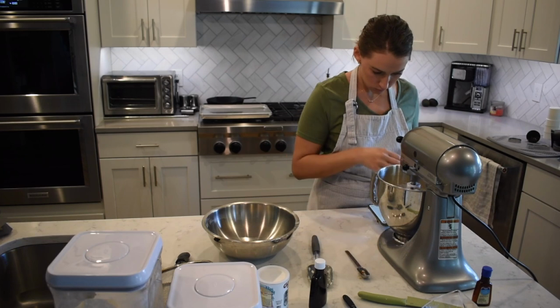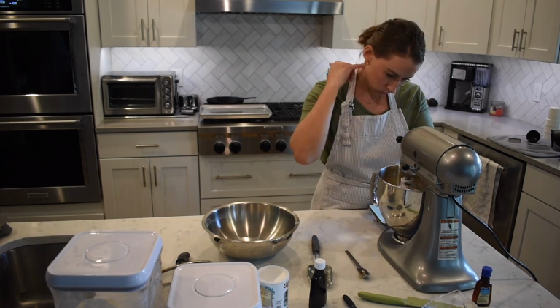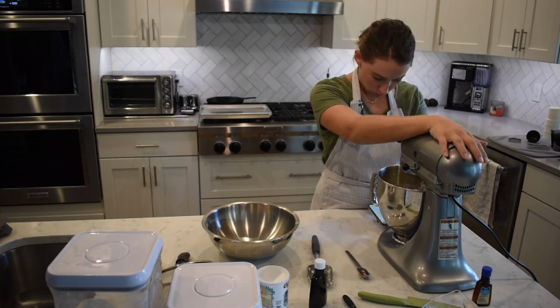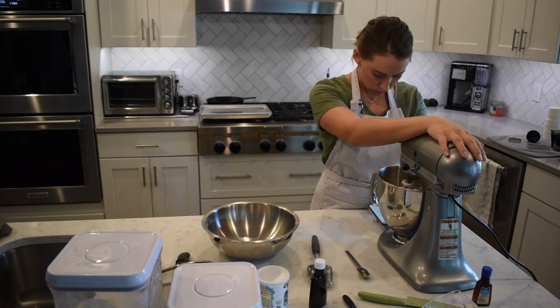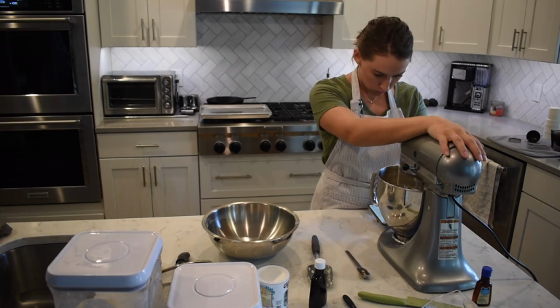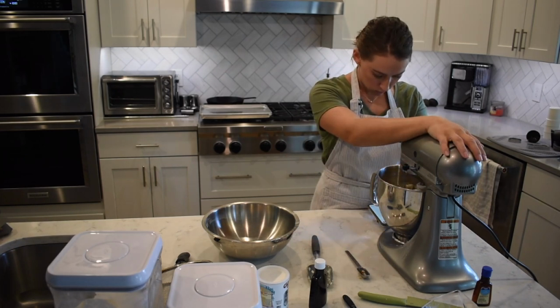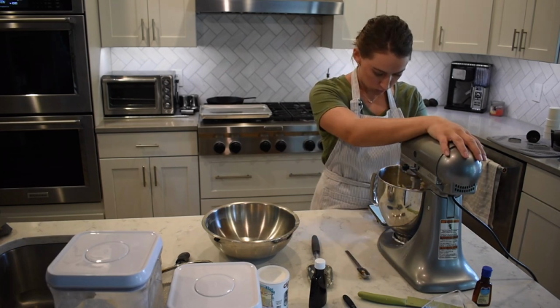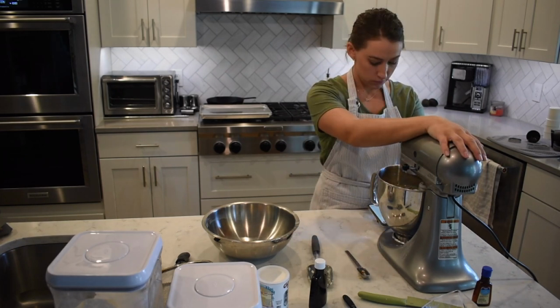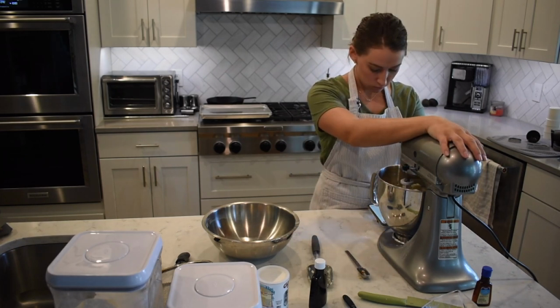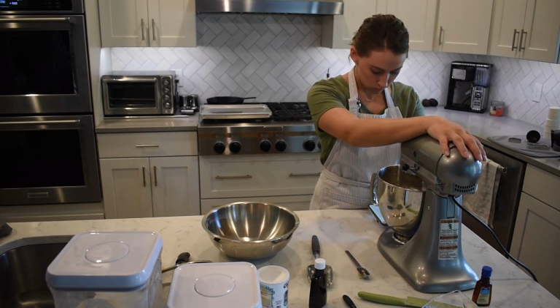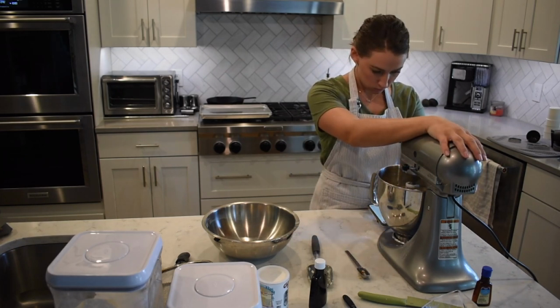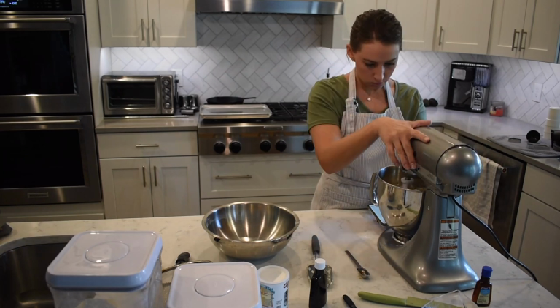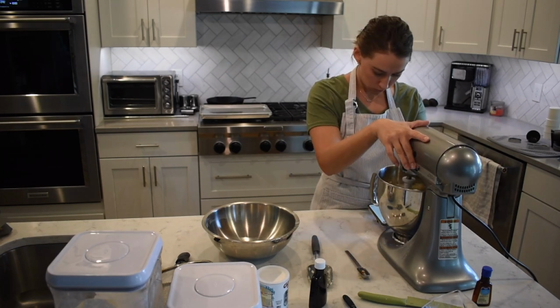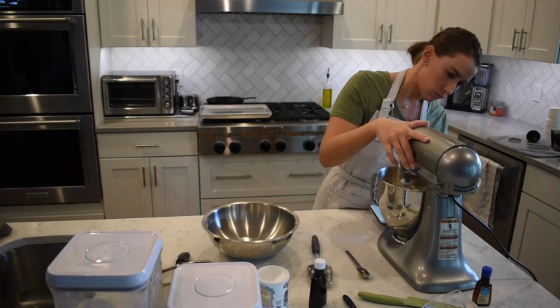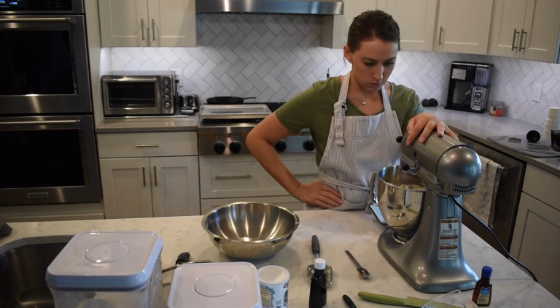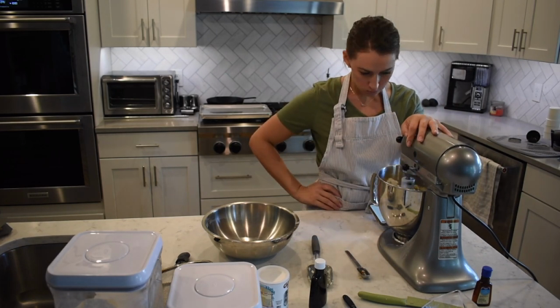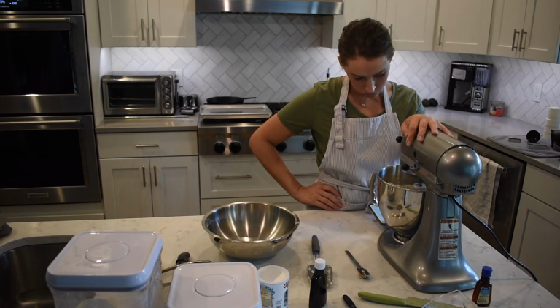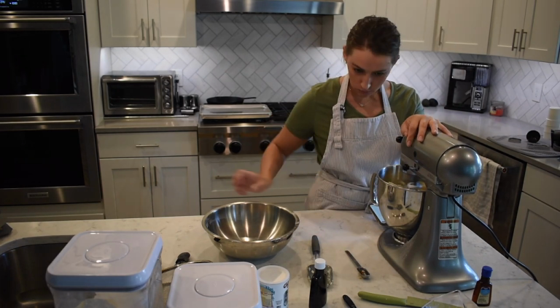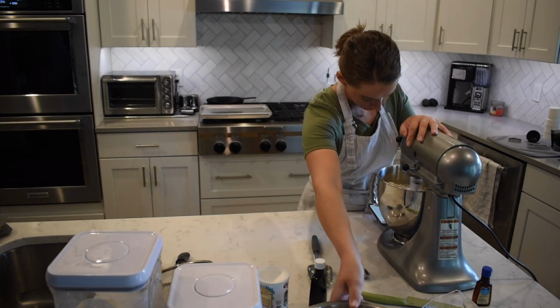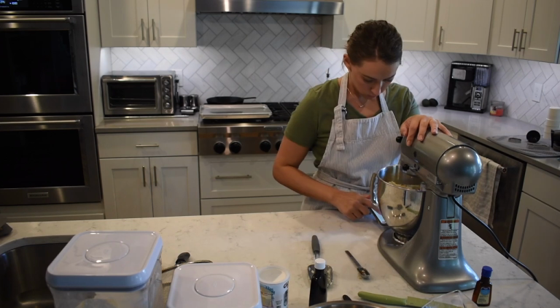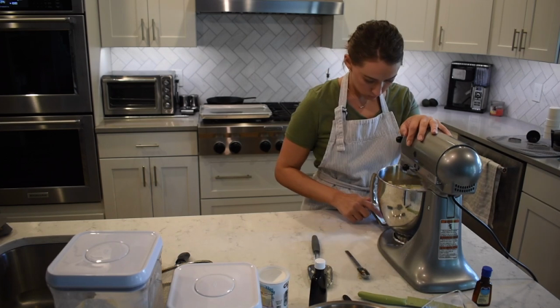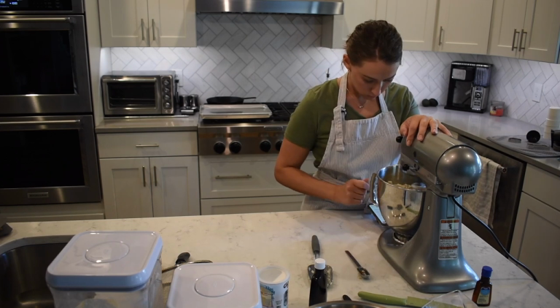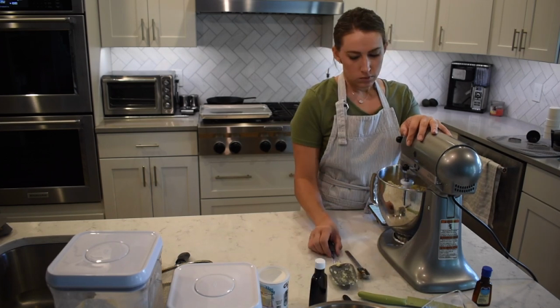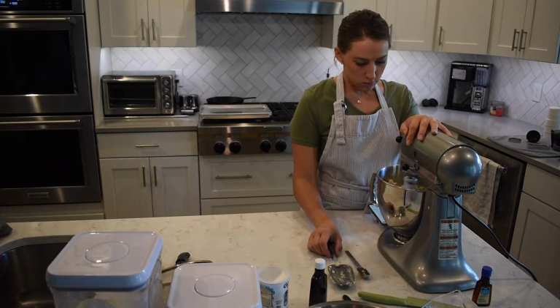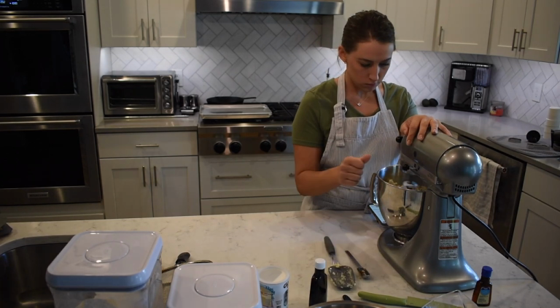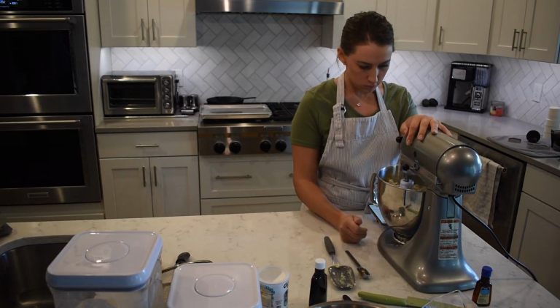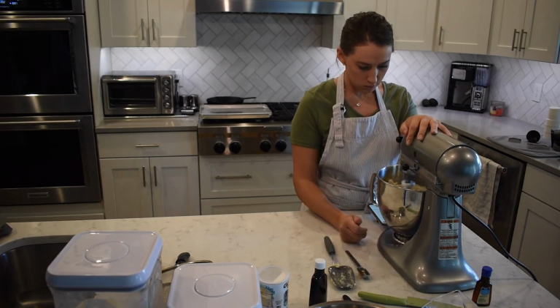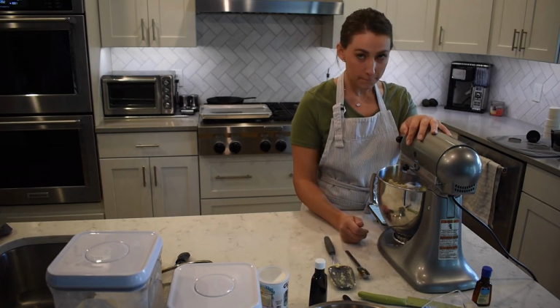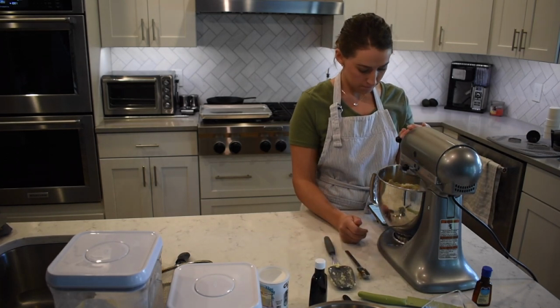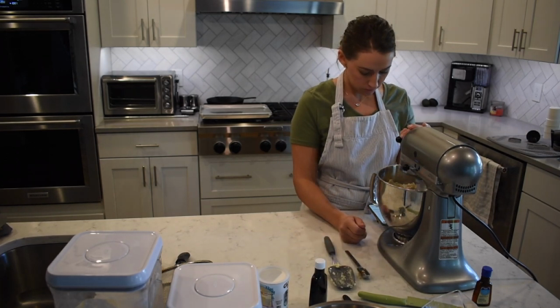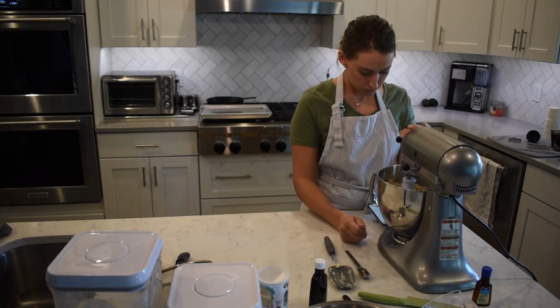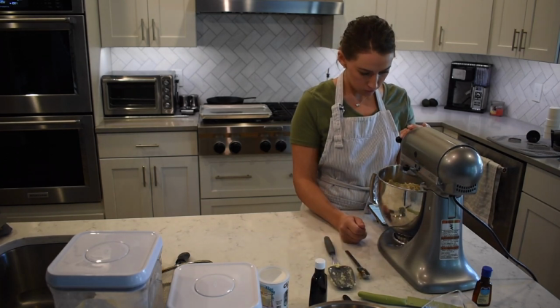I let that get mixed and incorporated really well to form my dough, and I'm using my KitchenAid stand mixer — I absolutely love this thing.